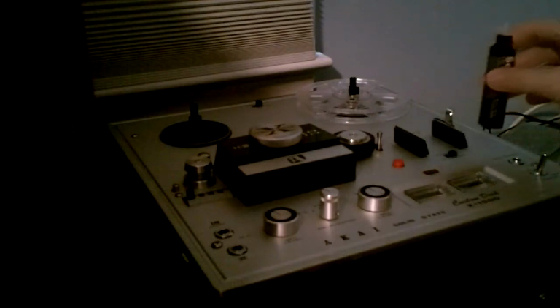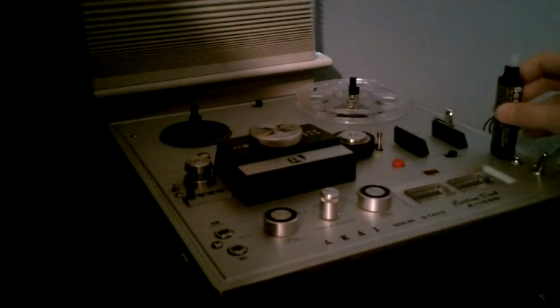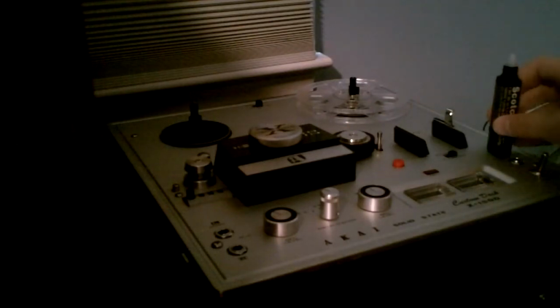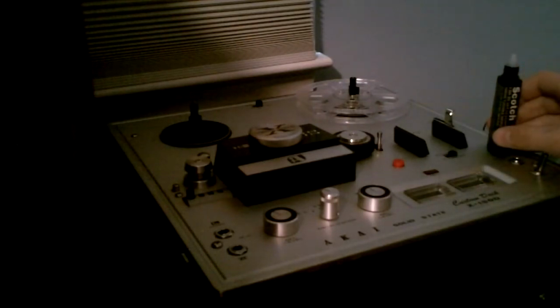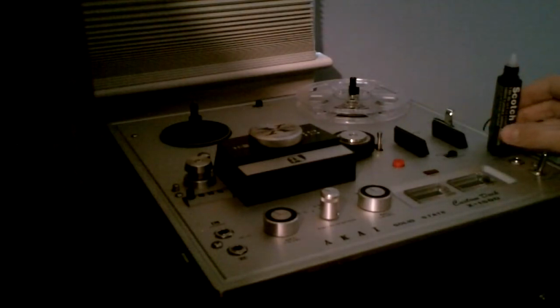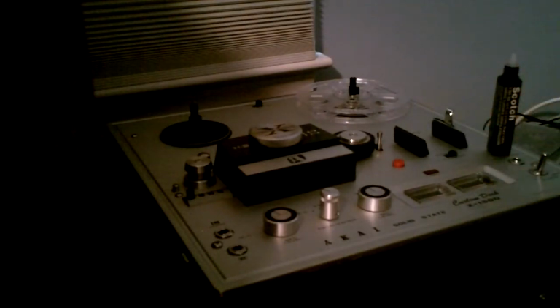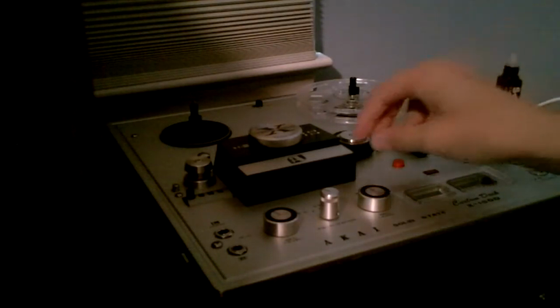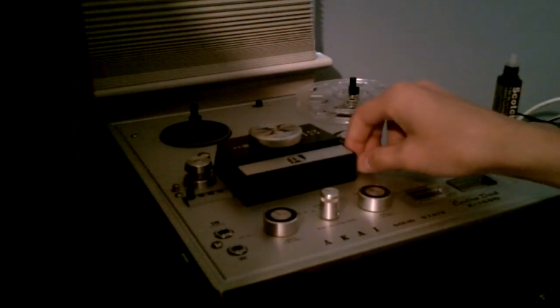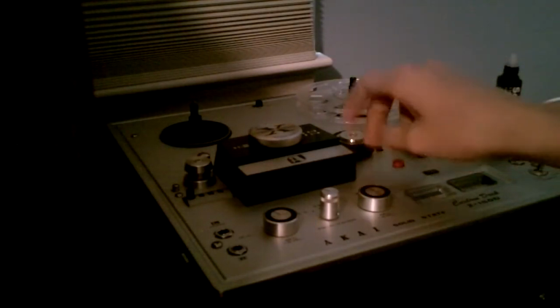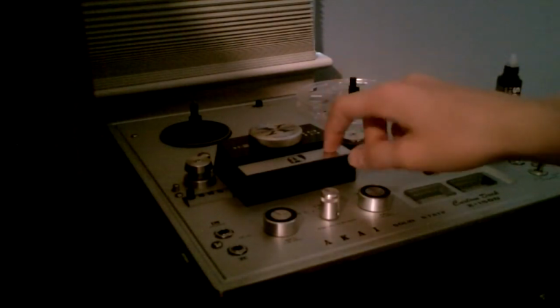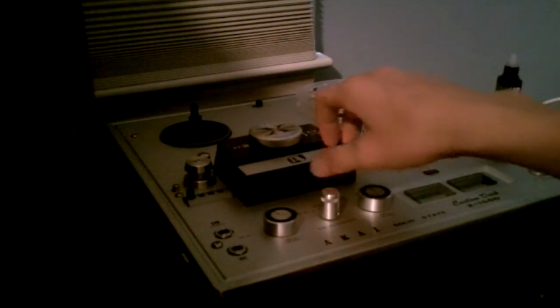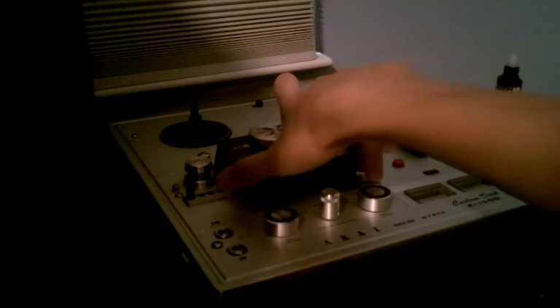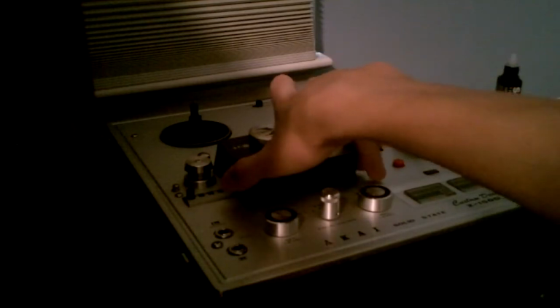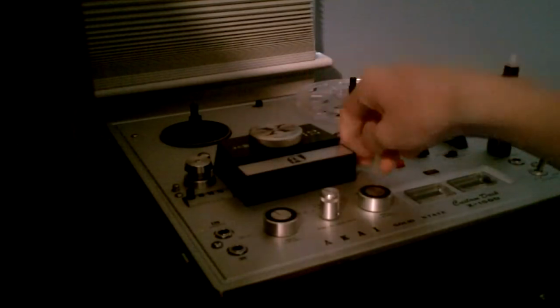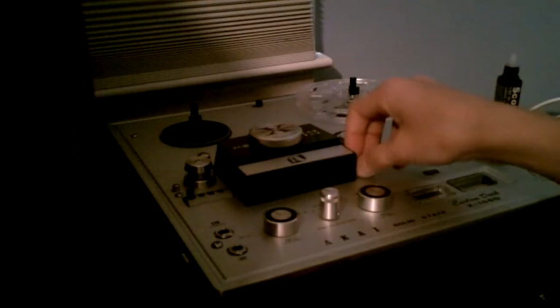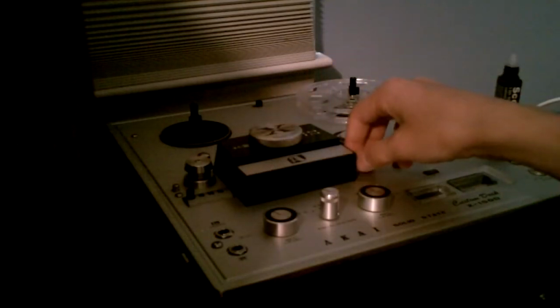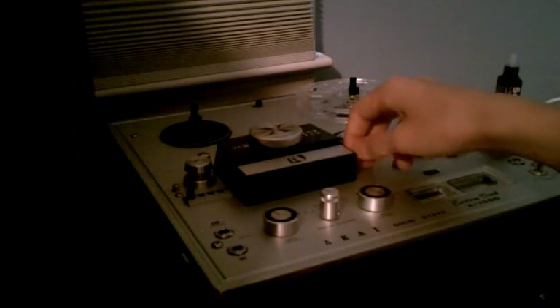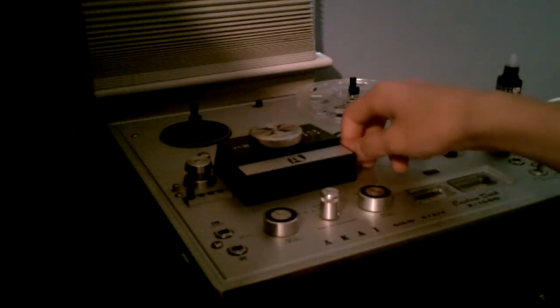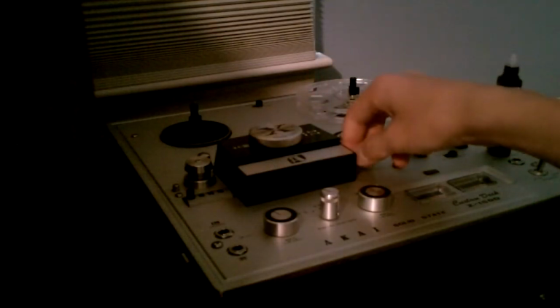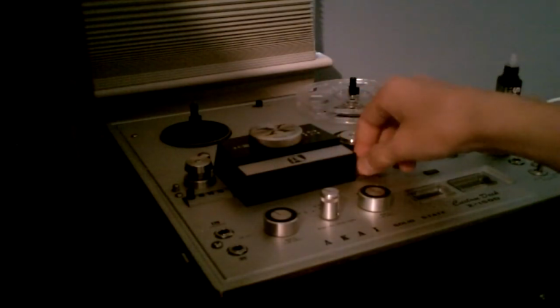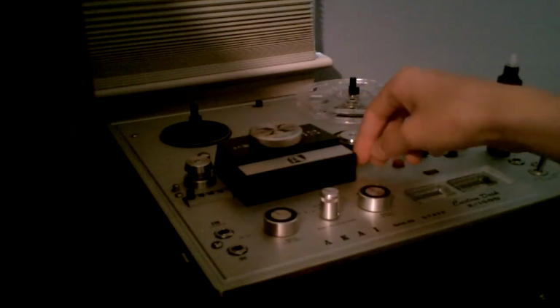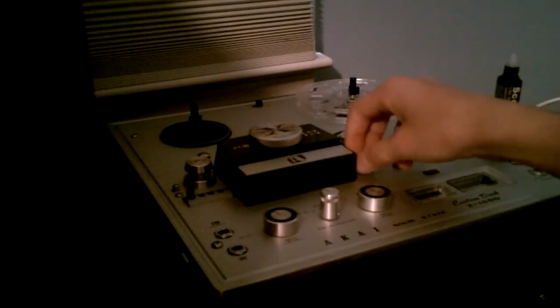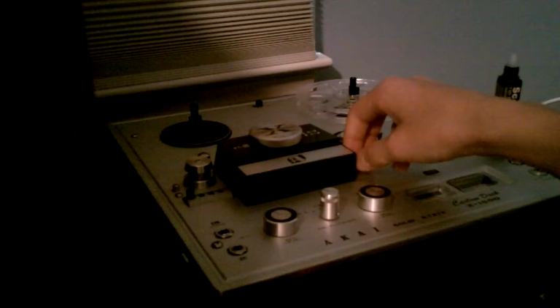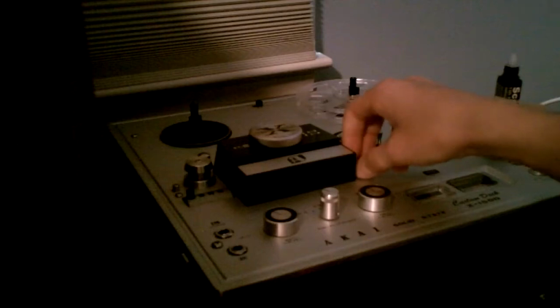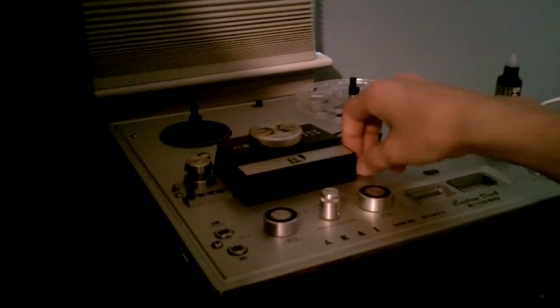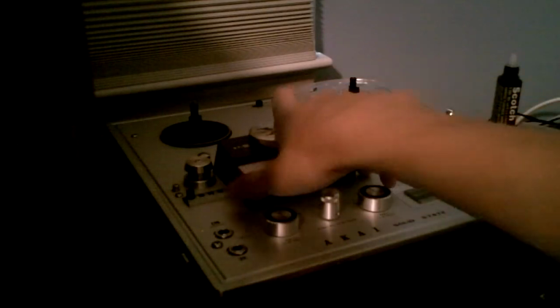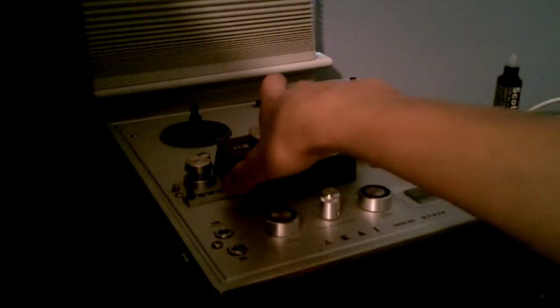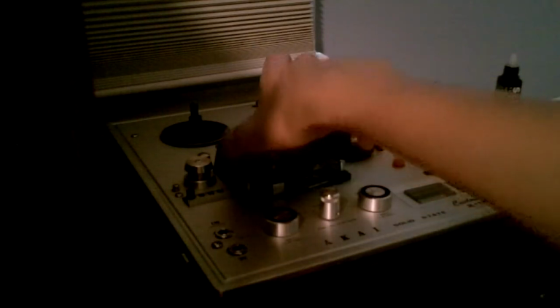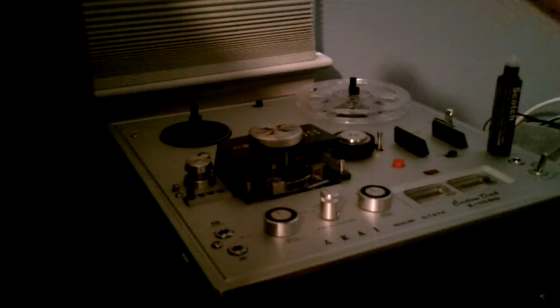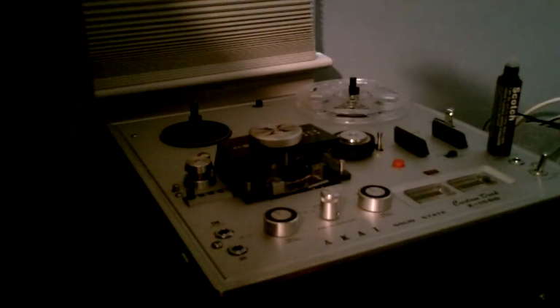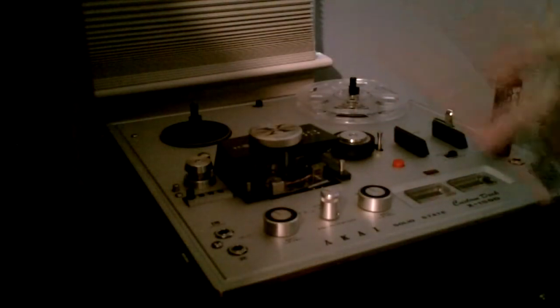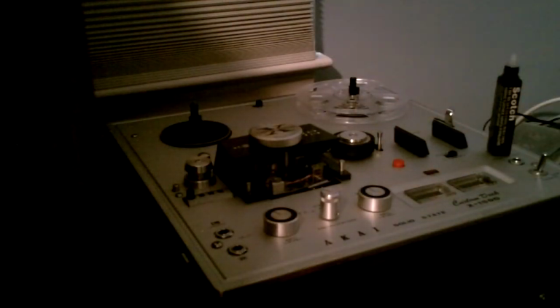So the first thing you want to do when you clean your heads is to take the head block off — this lower part right here. Mine you just have to unscrew this little screw on the side and lift it off. Now you can see the heads.